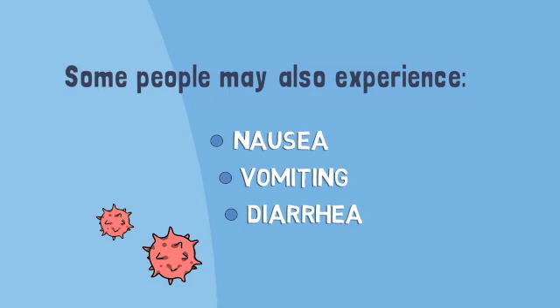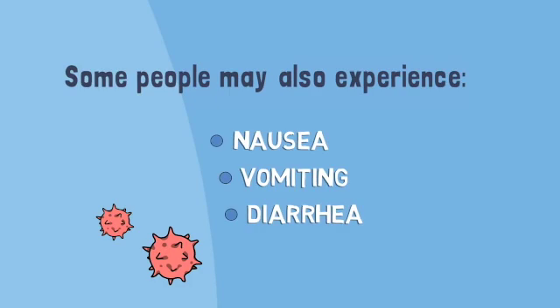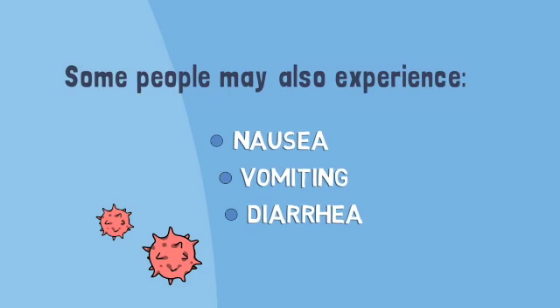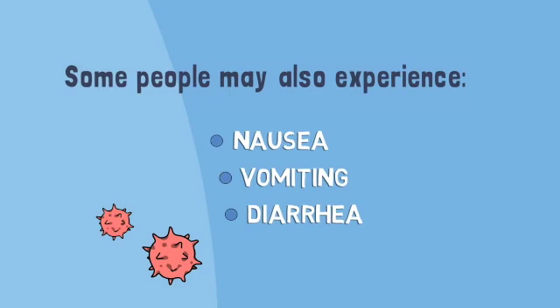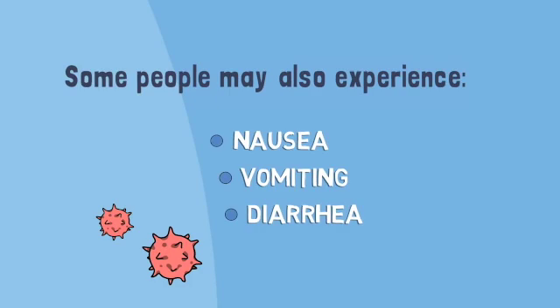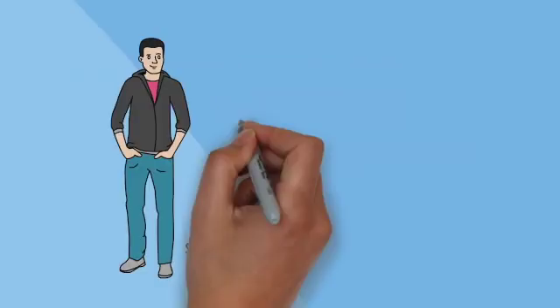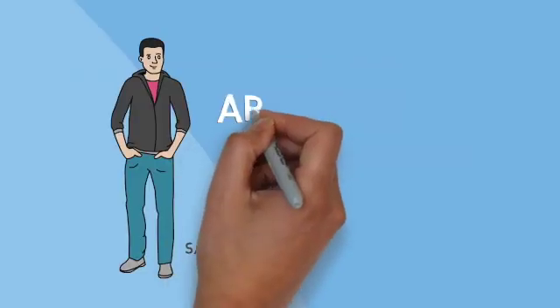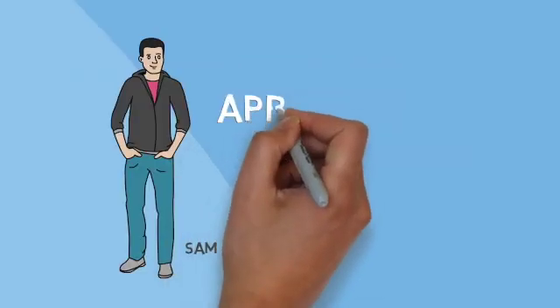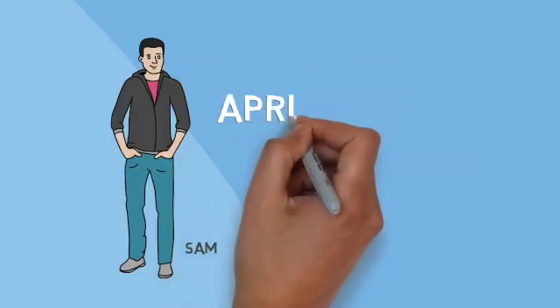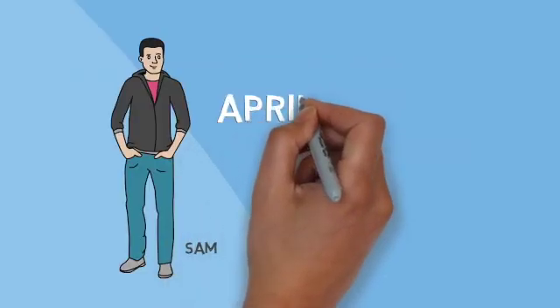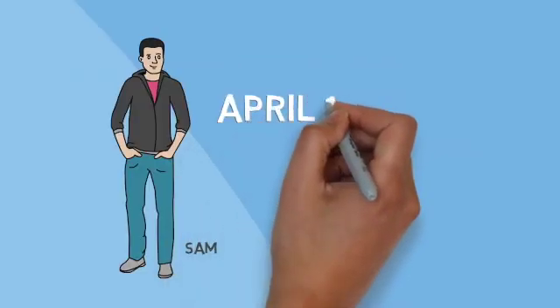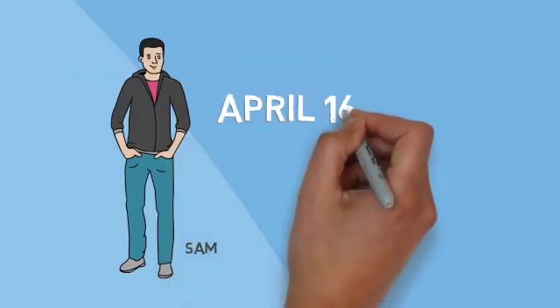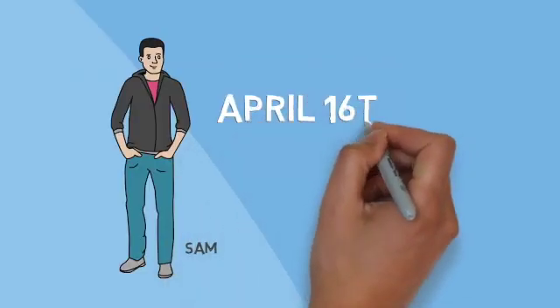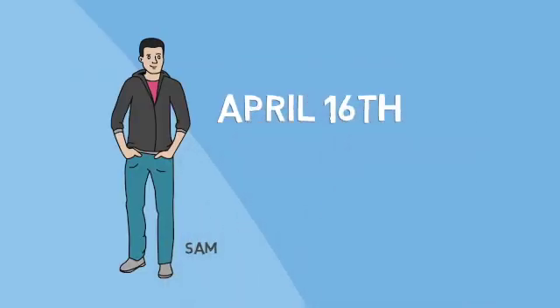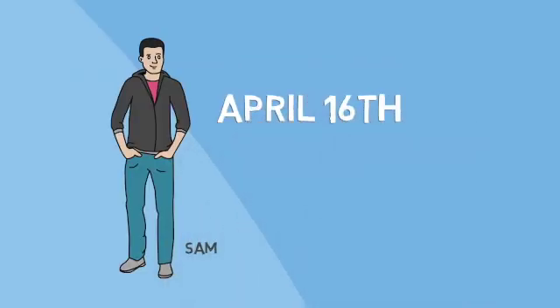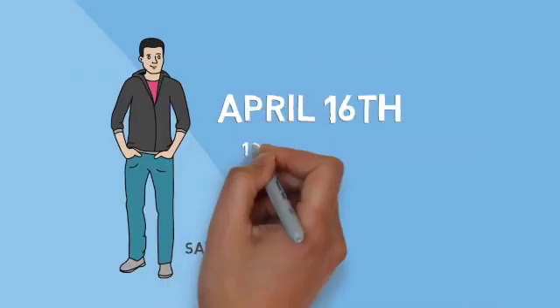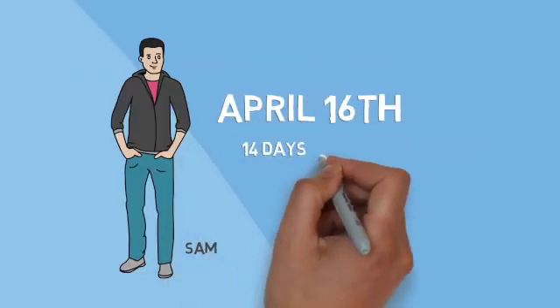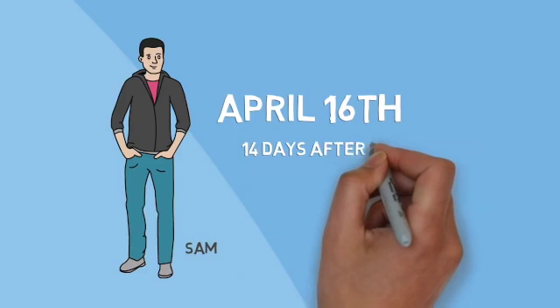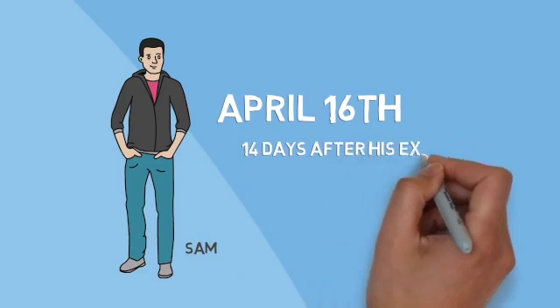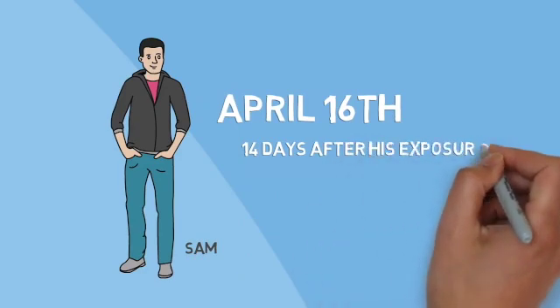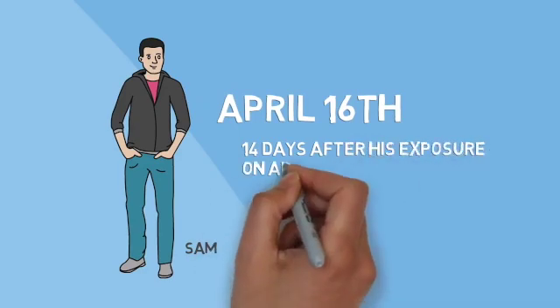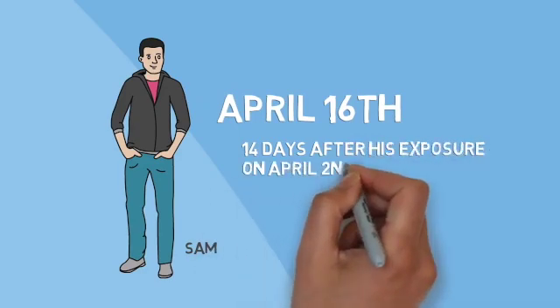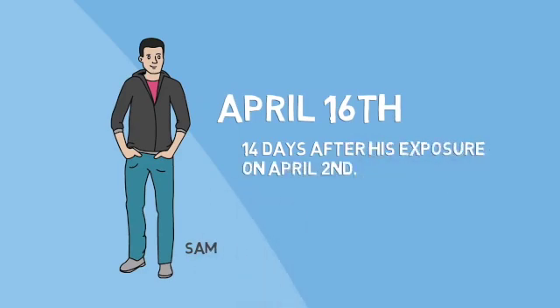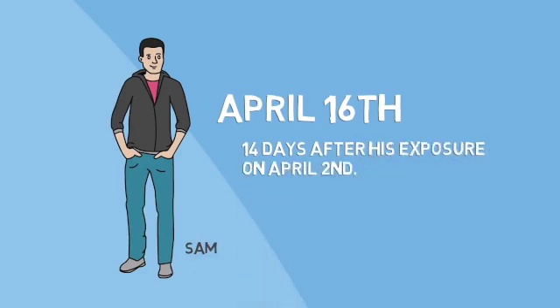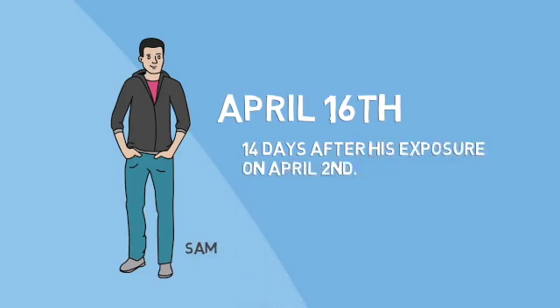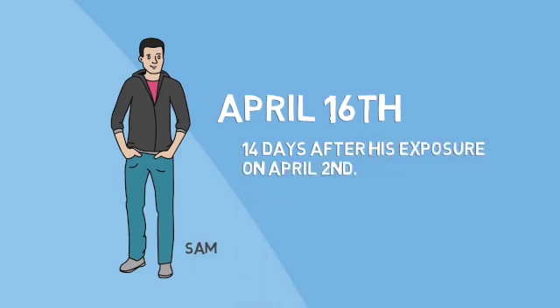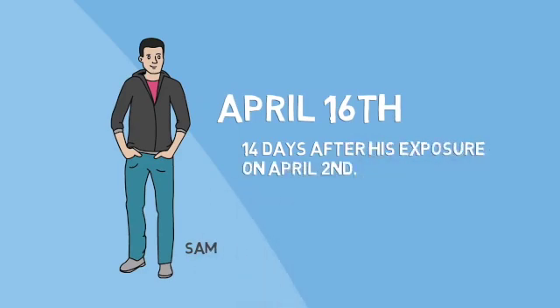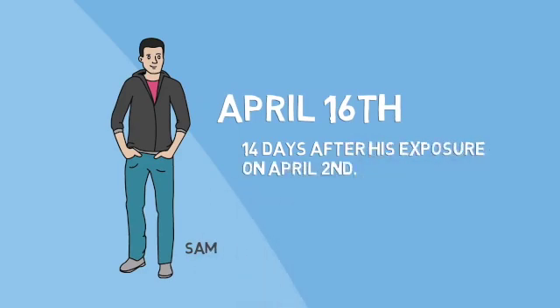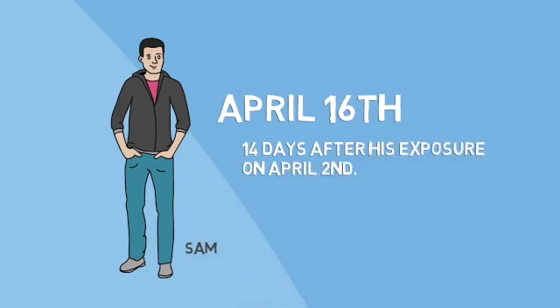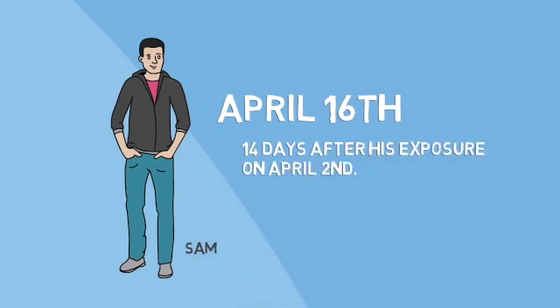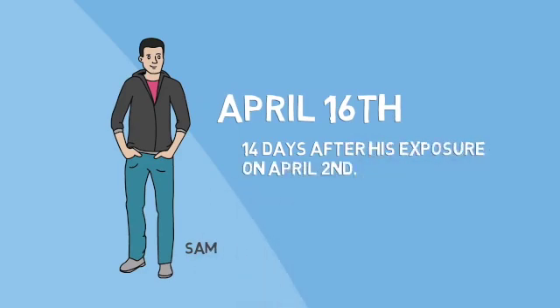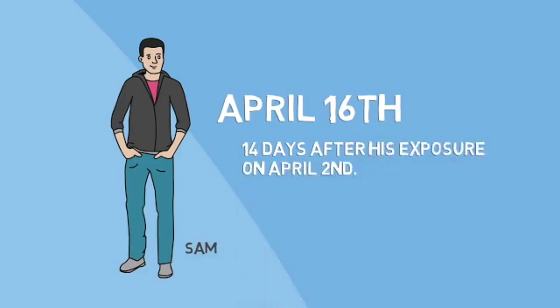On April 16th, 14 days after exposure, Sam still showed no symptoms. This means he can now return to normal activities.